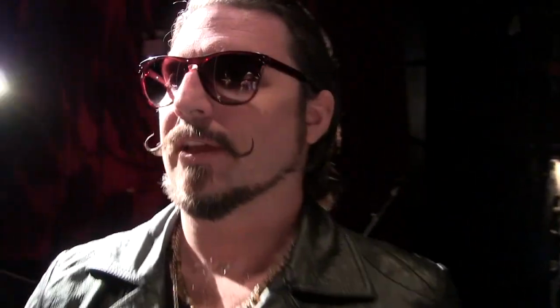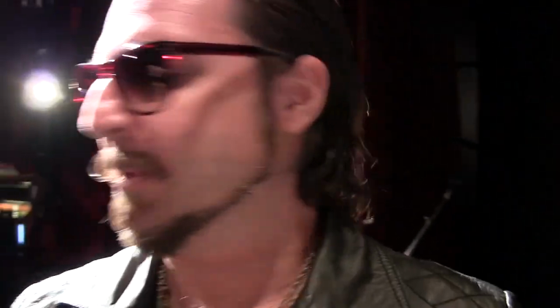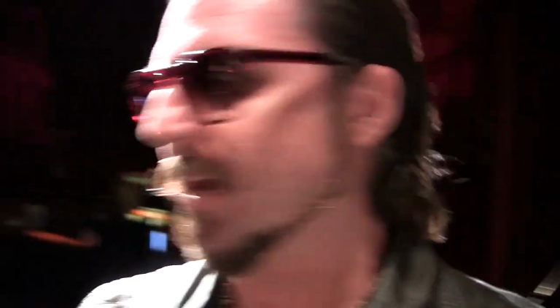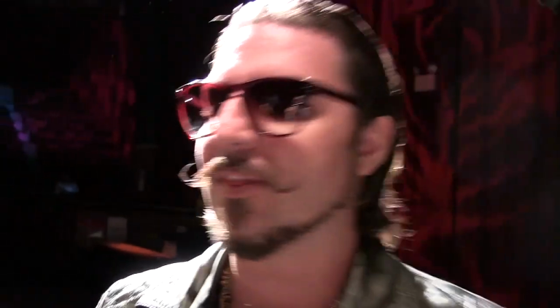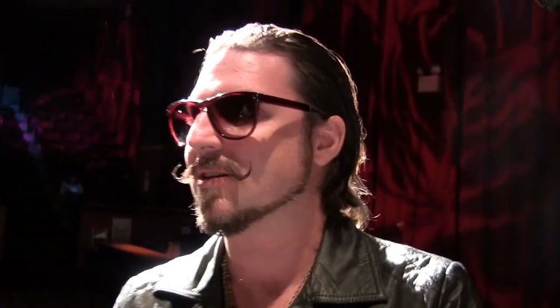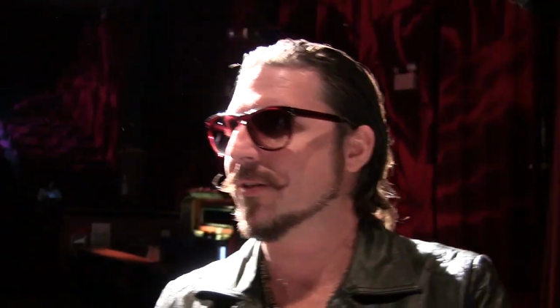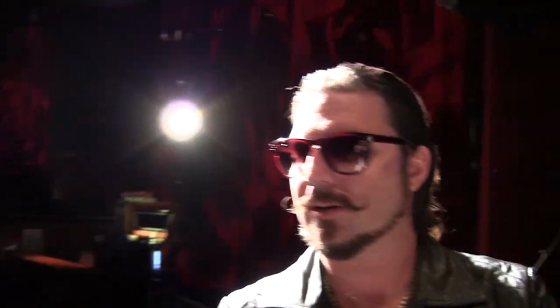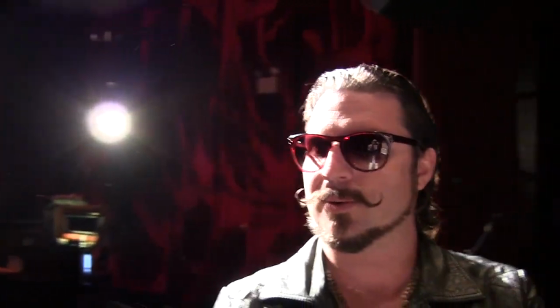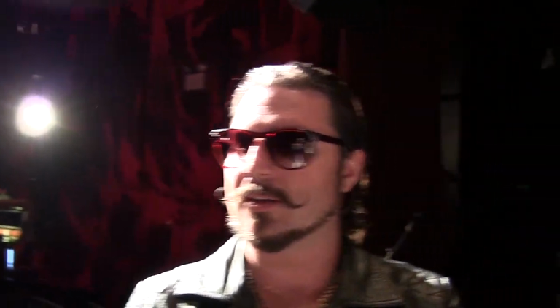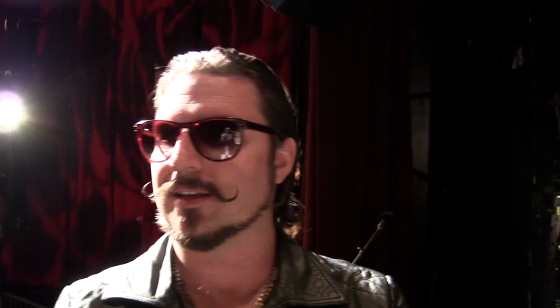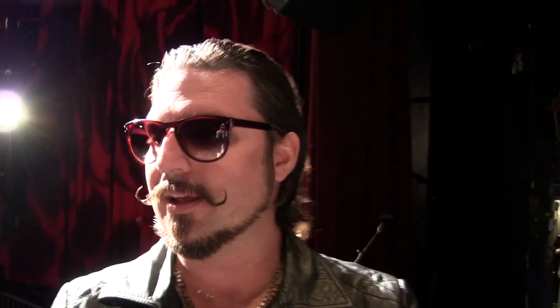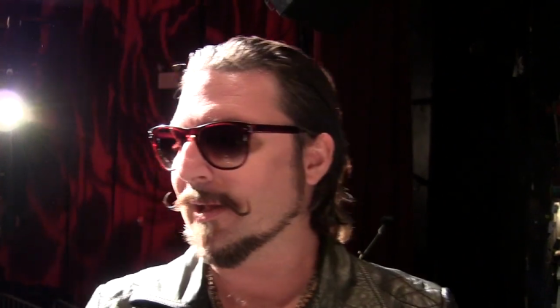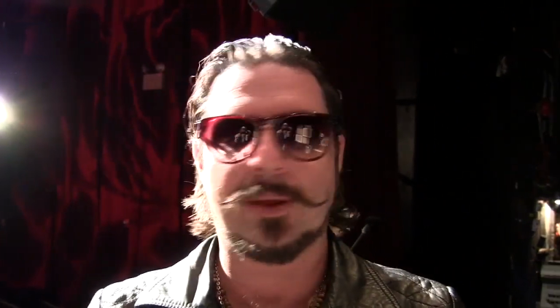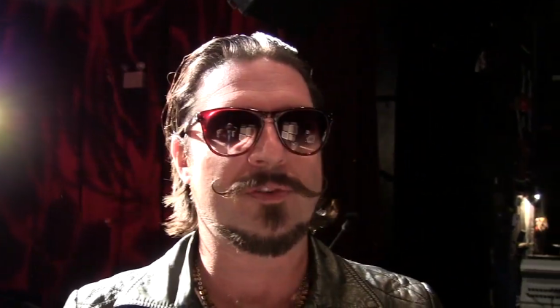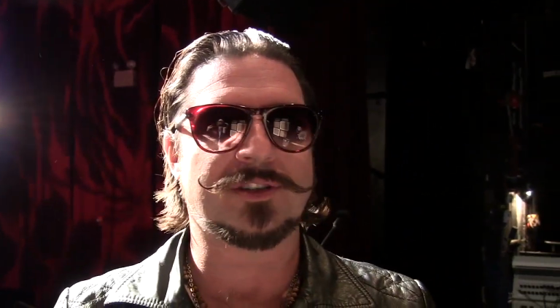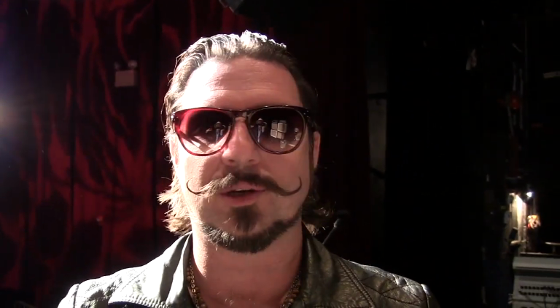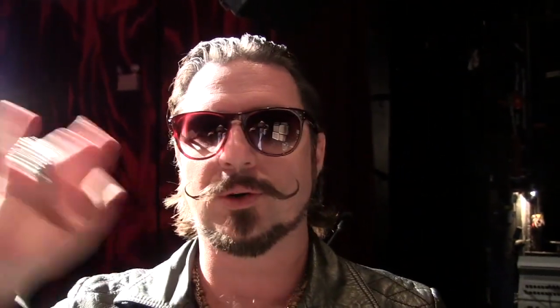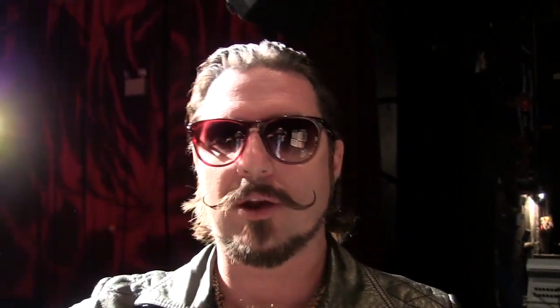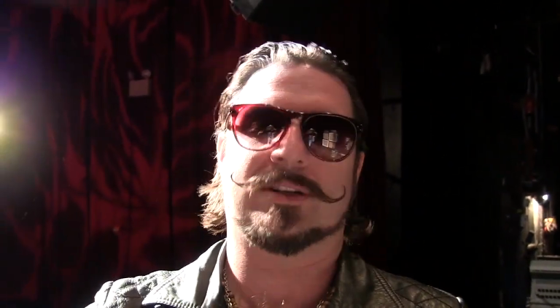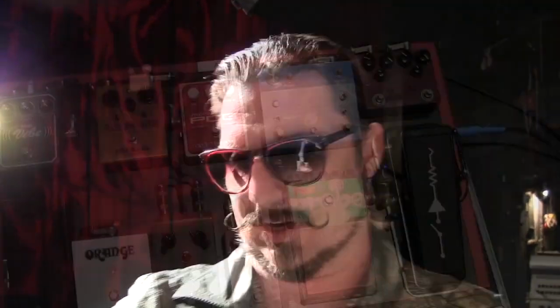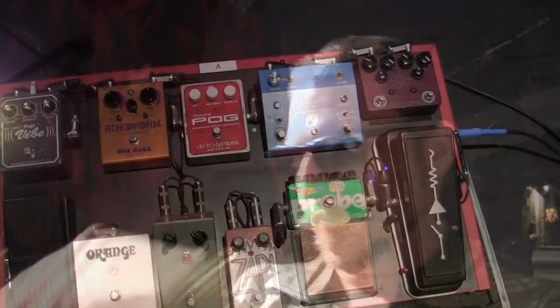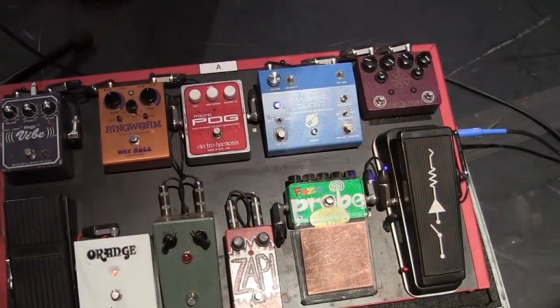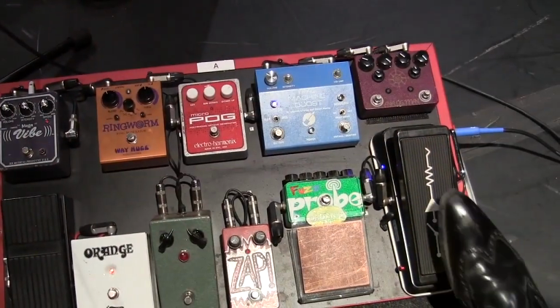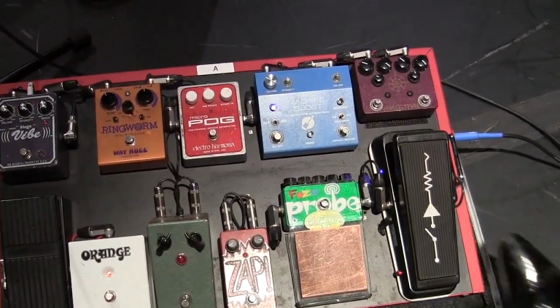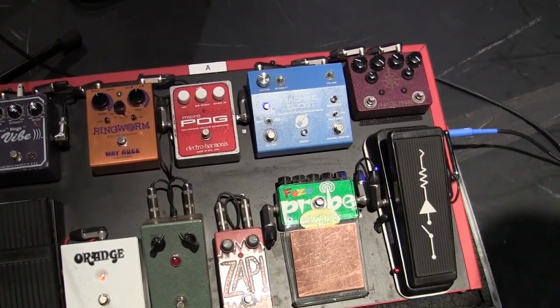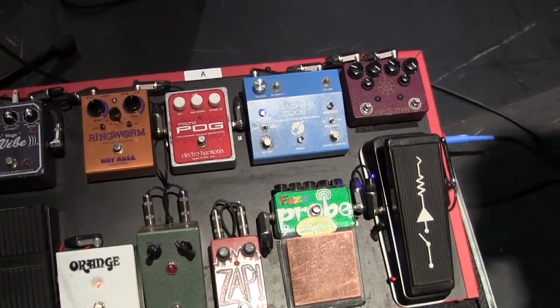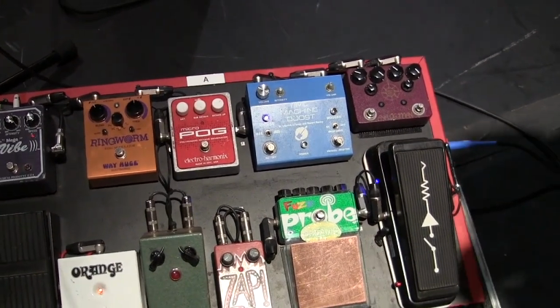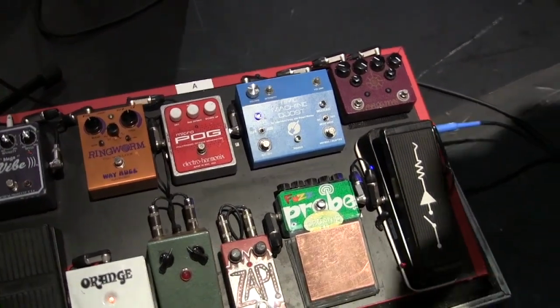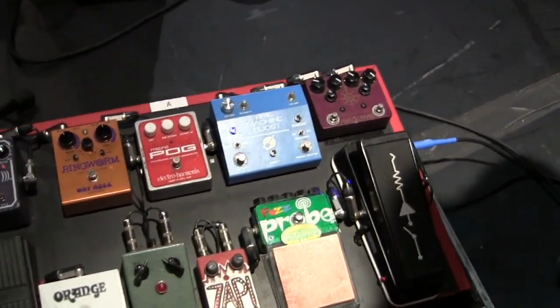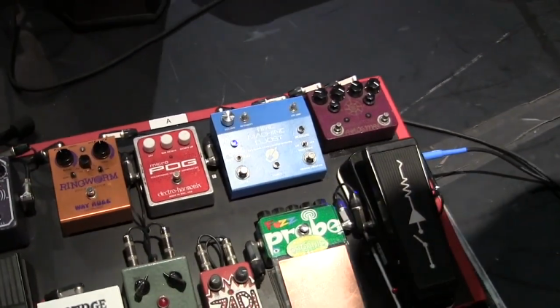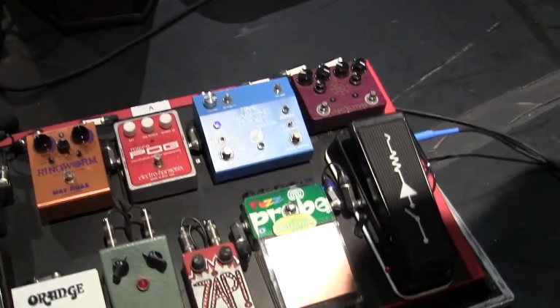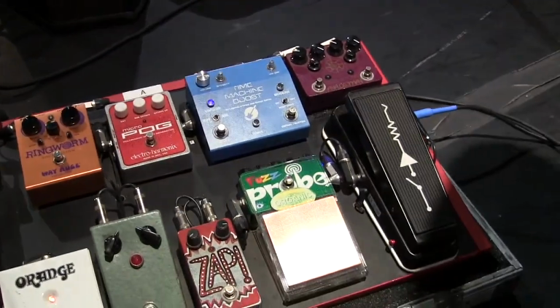Thank you, Diamonds. I think that's all the guitars we're going to look at today and we will move on to the pedal boards down here. So this is the power station, master control — the robots I use.